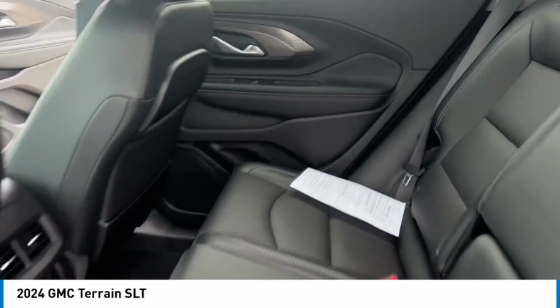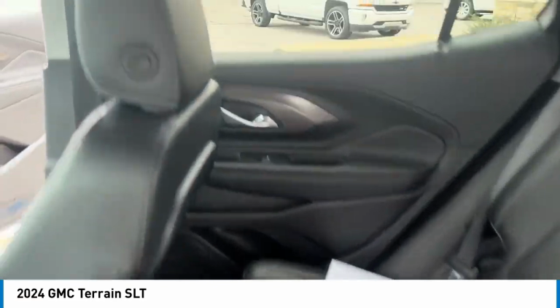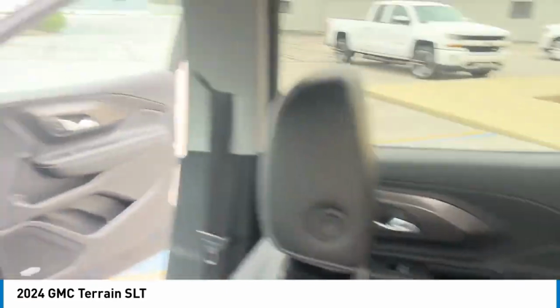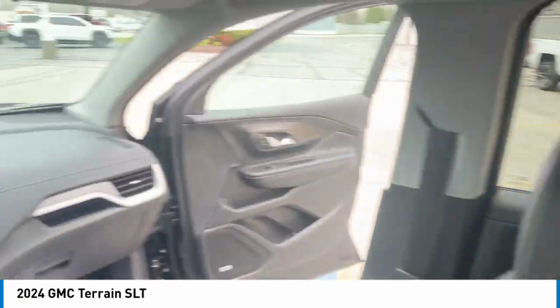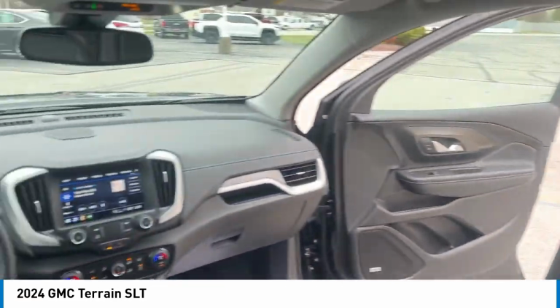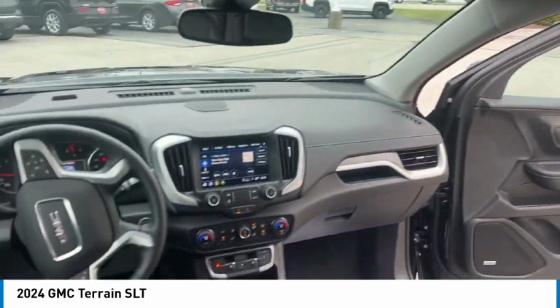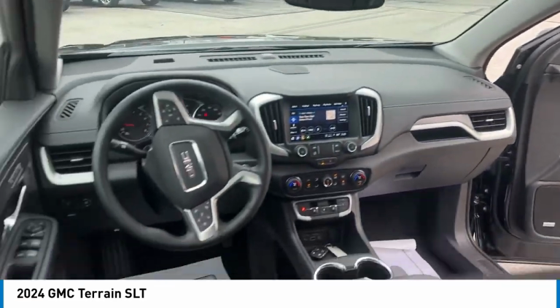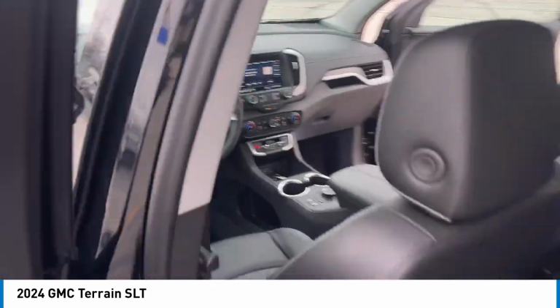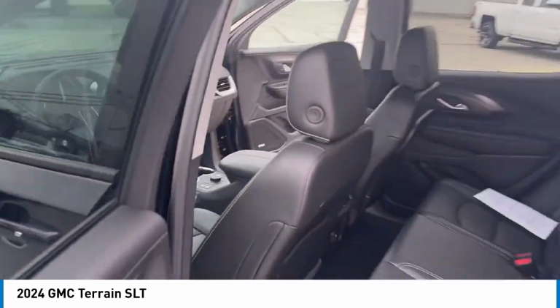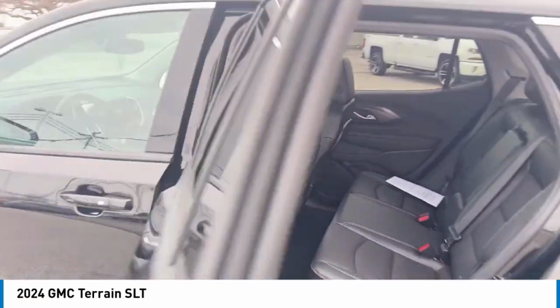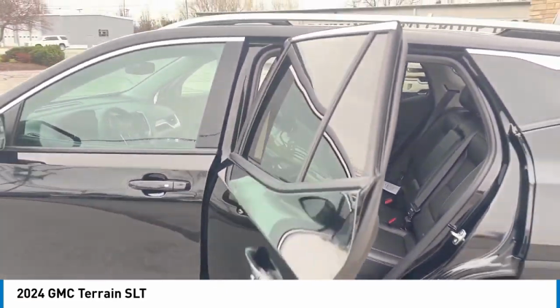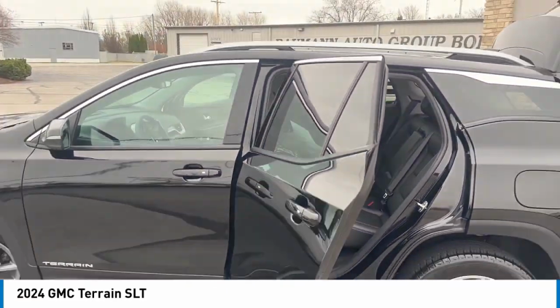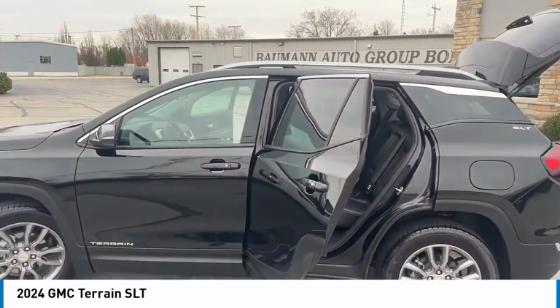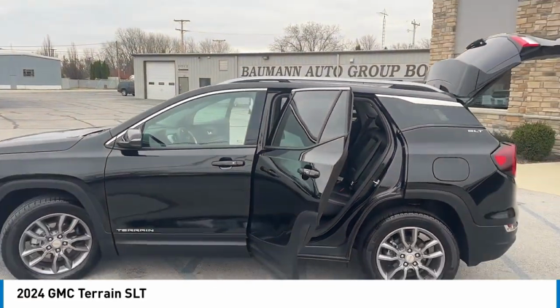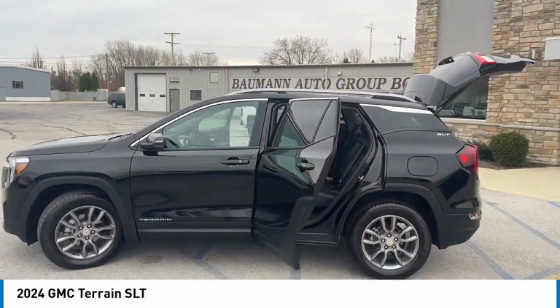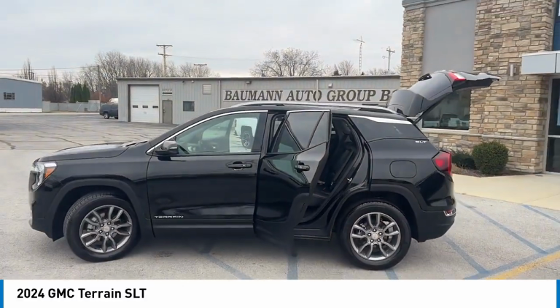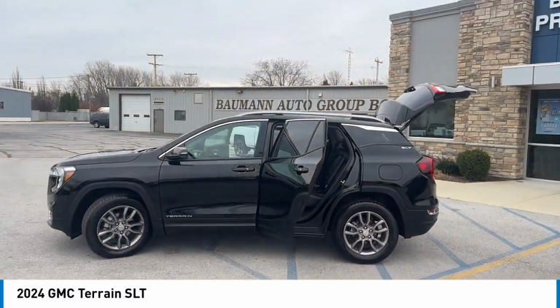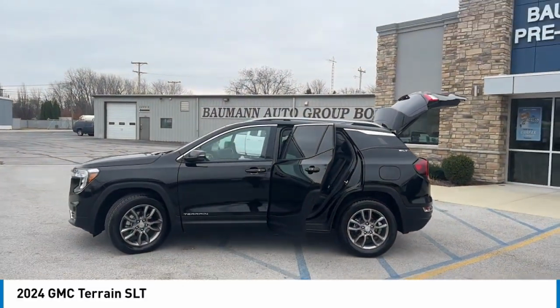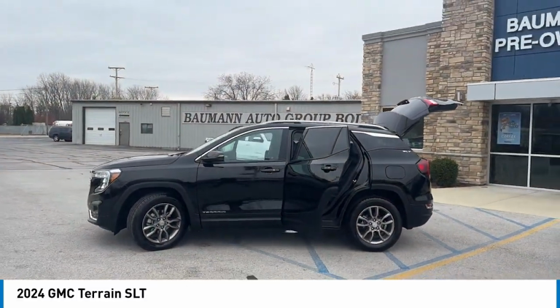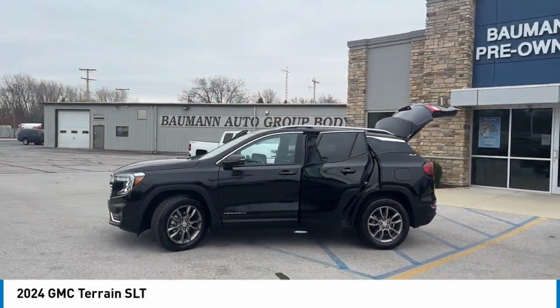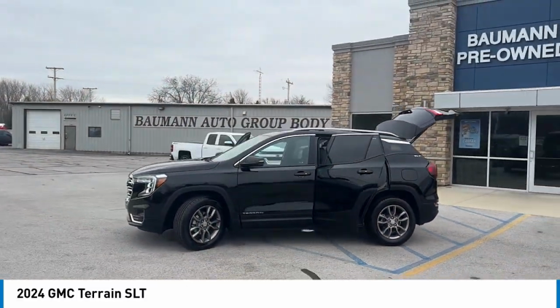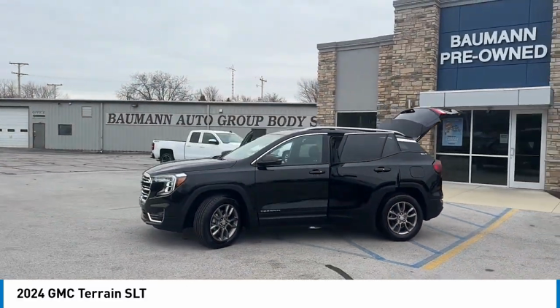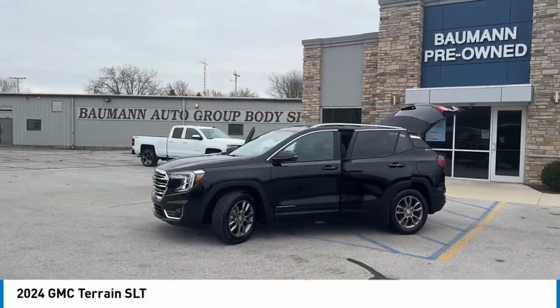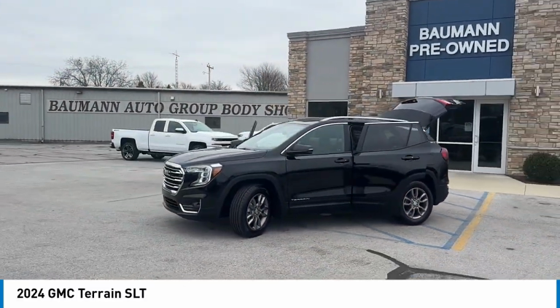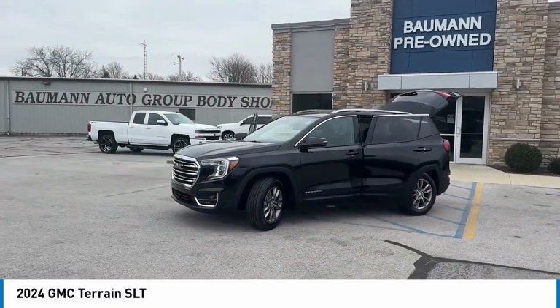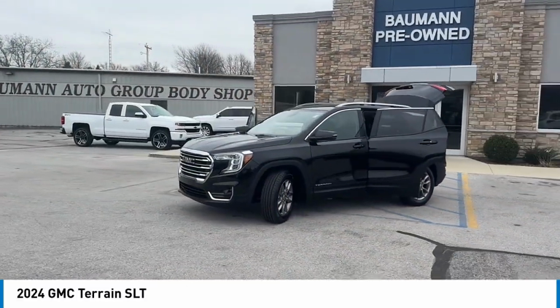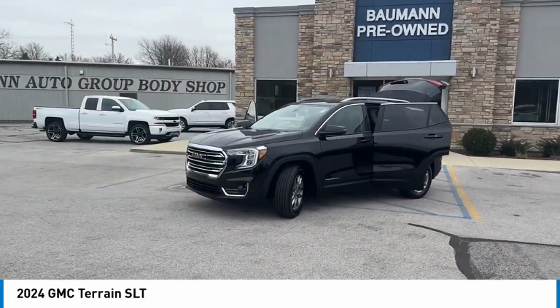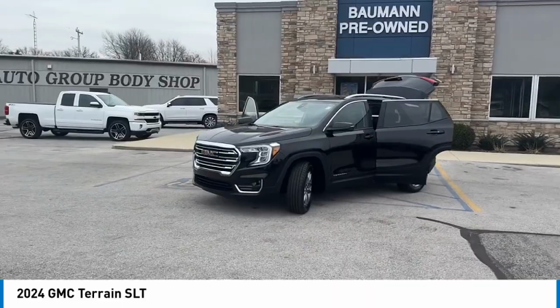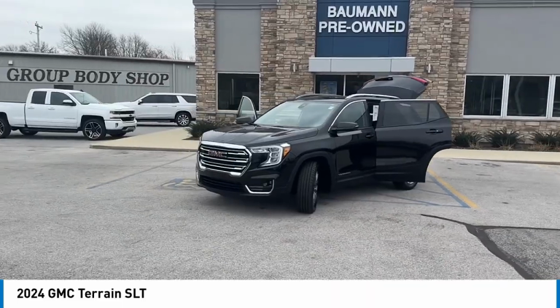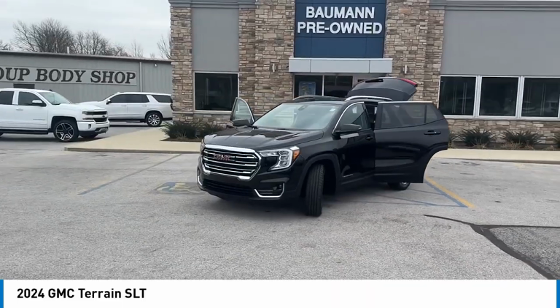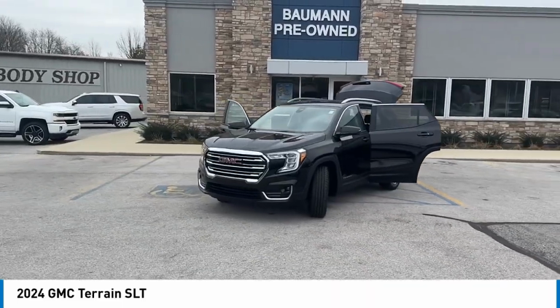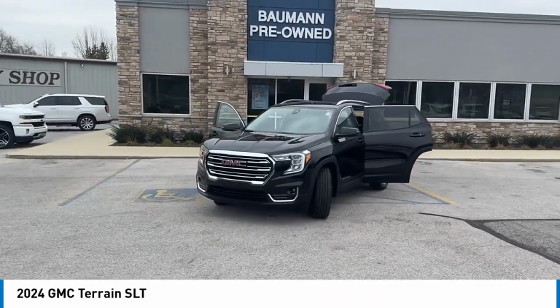Rear spoiler, alloy wheels, power liftgate, brake assist, remote keyless entry, fog lights, four-wheel disc brakes, speed control, electronic stability control, traction control.